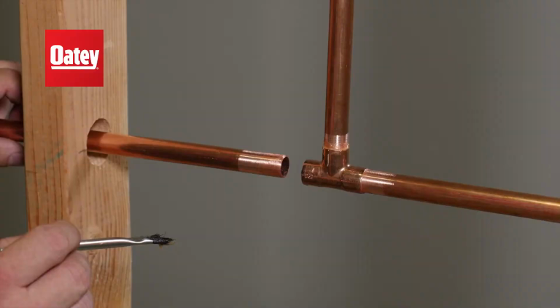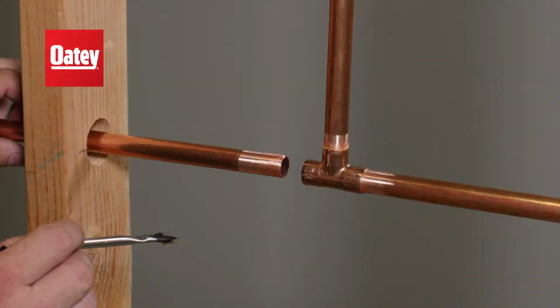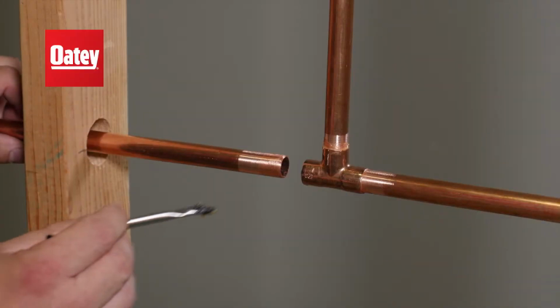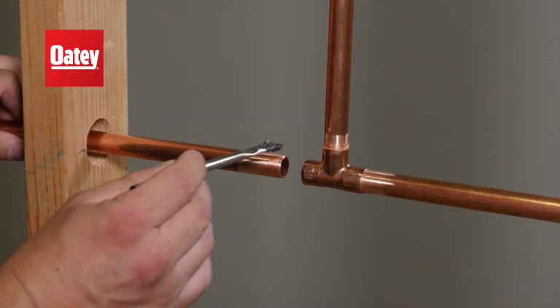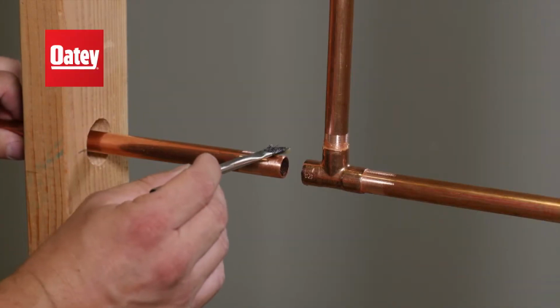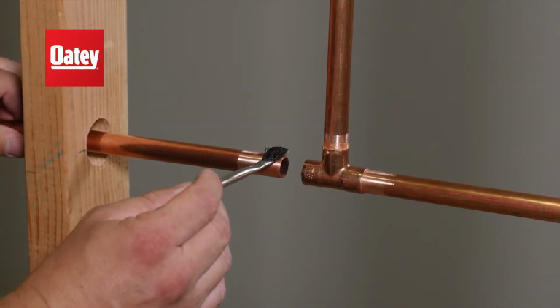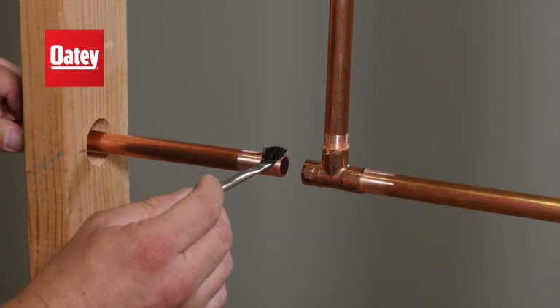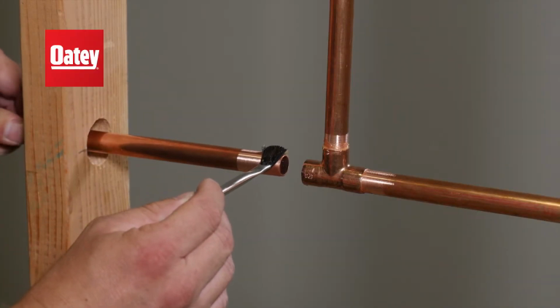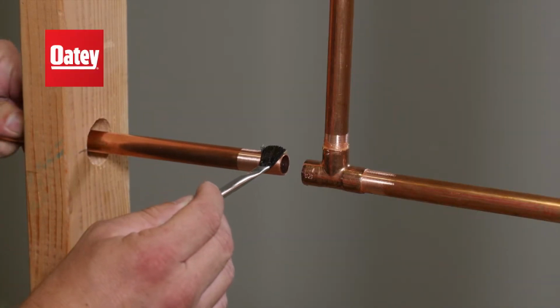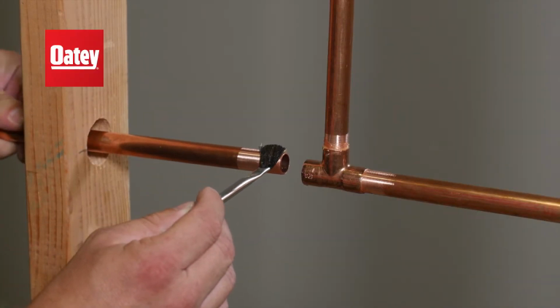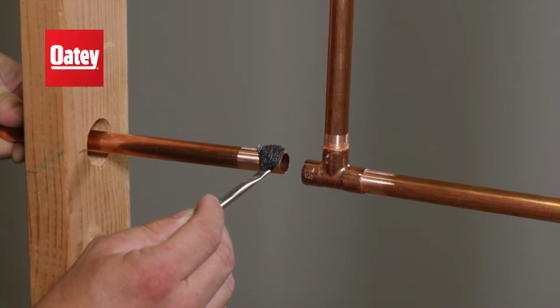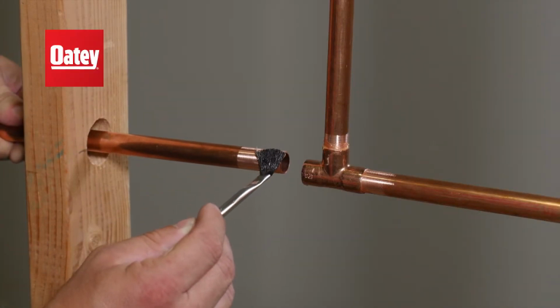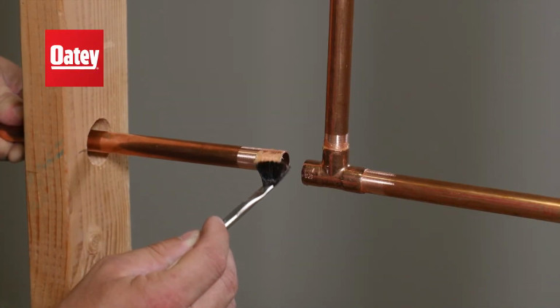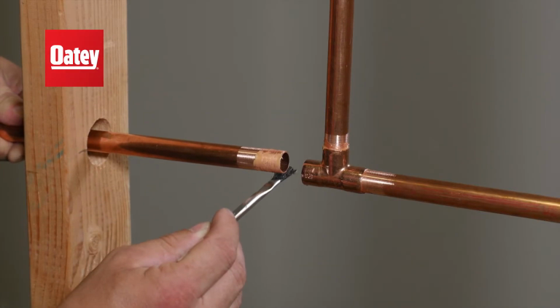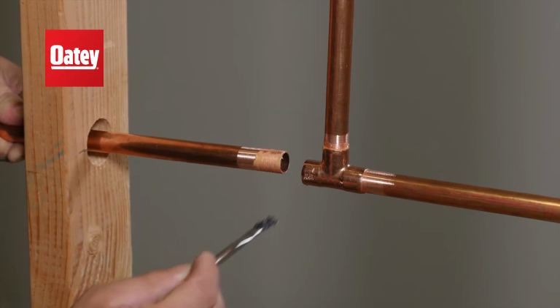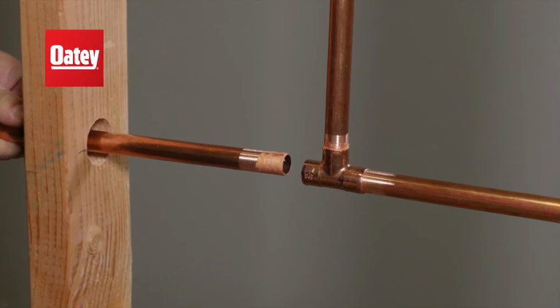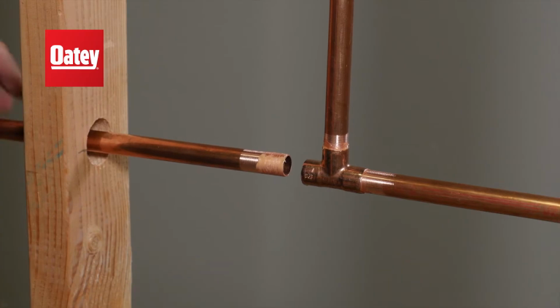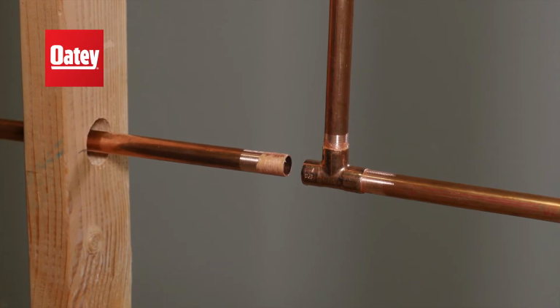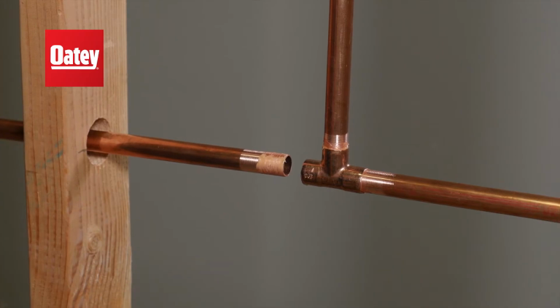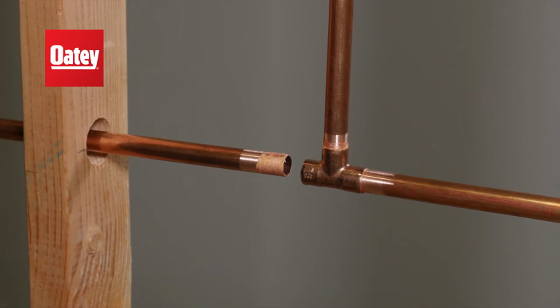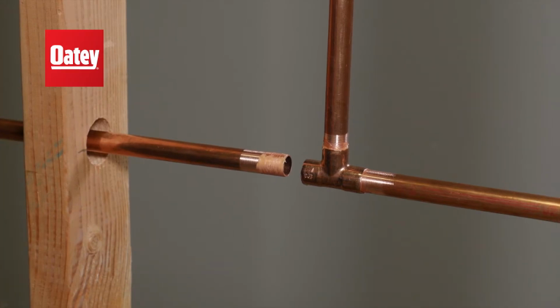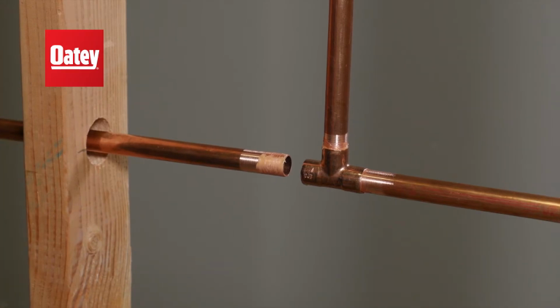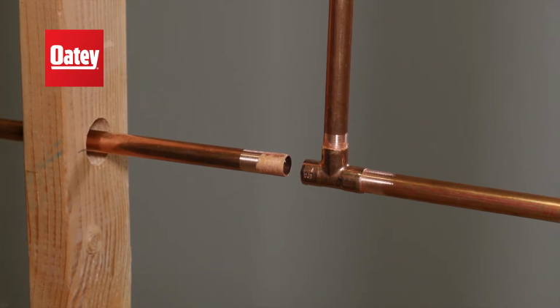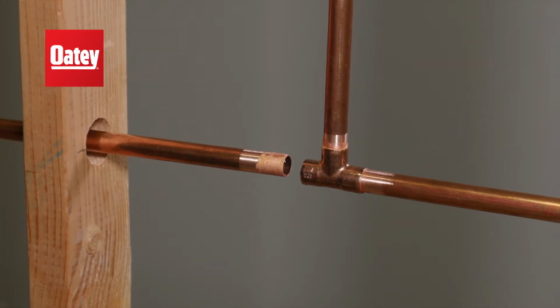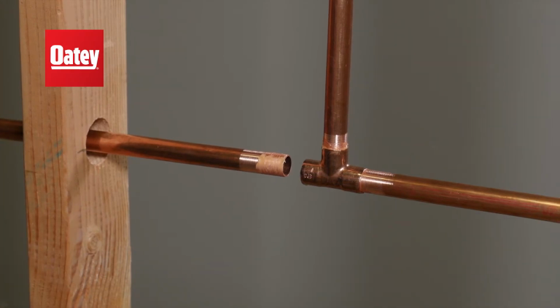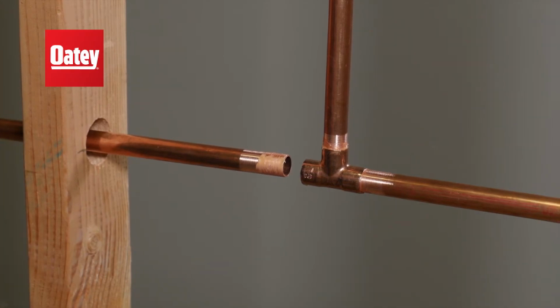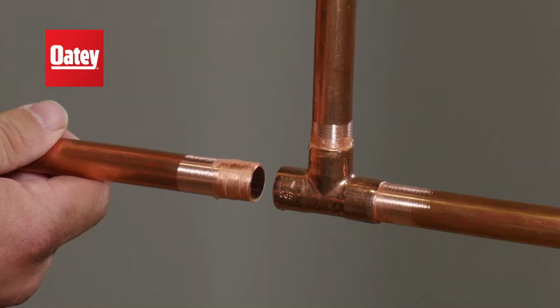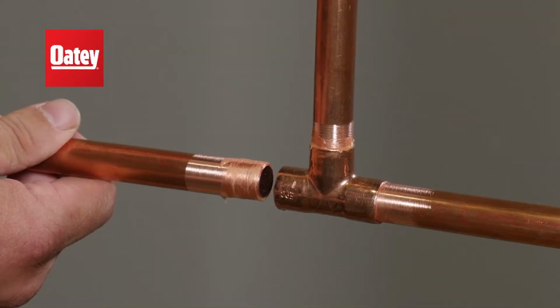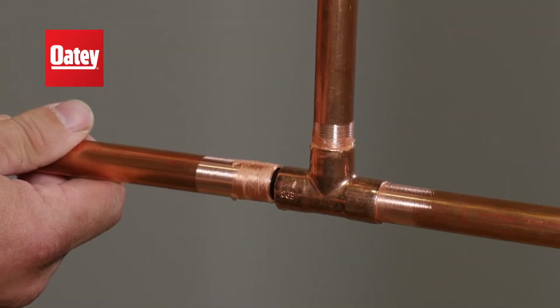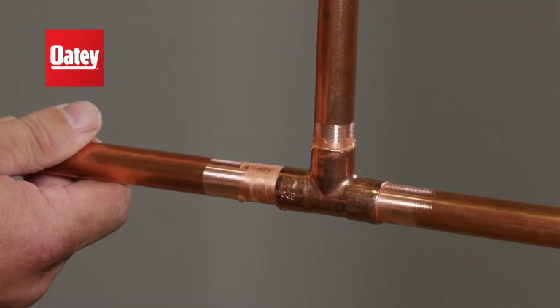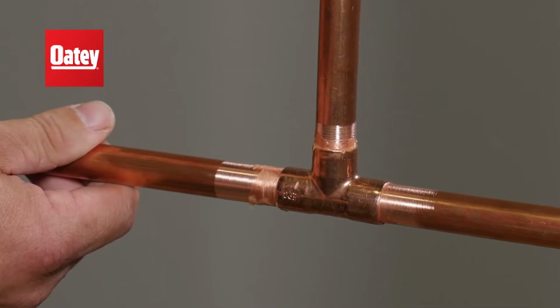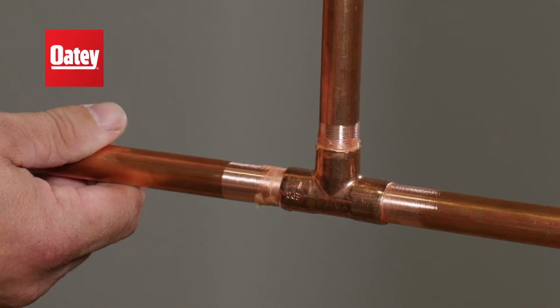Apply a light coating of Odie Flux to the pipe end and fitting hub with an acid brush. Remove any excess. Push pipe into the fitting hub.